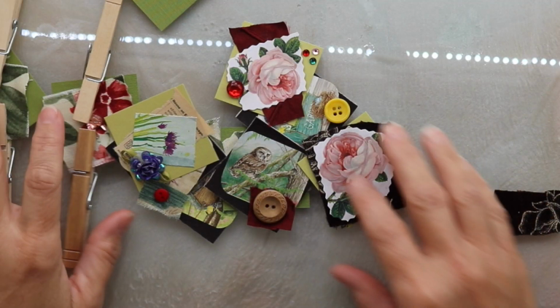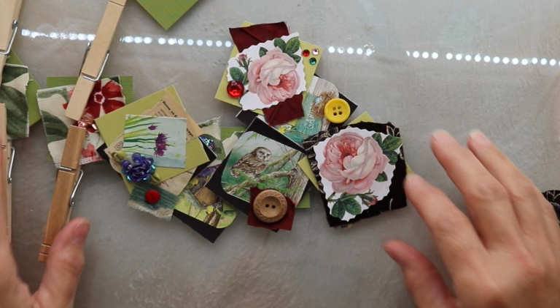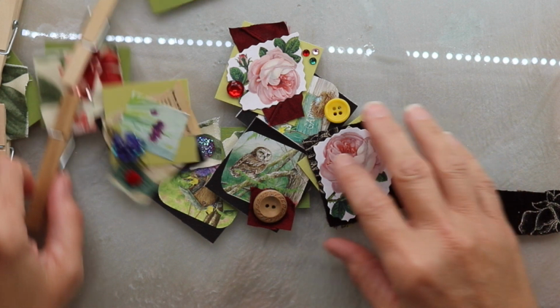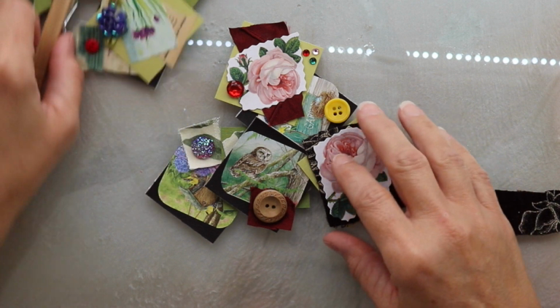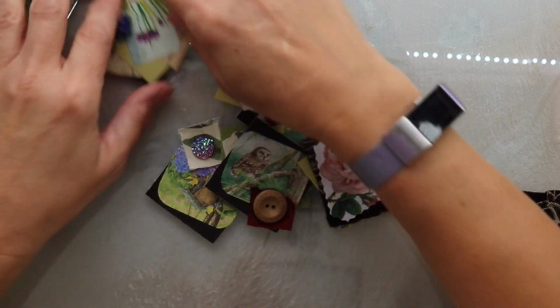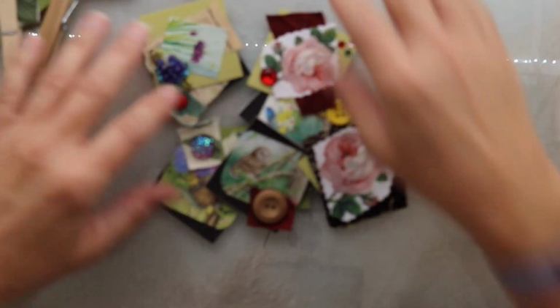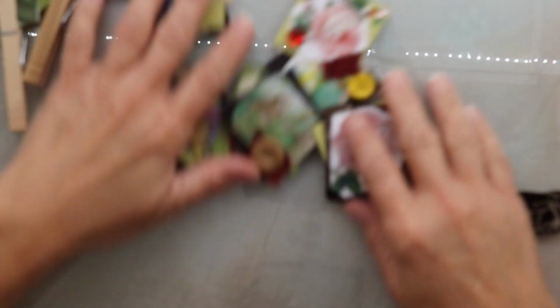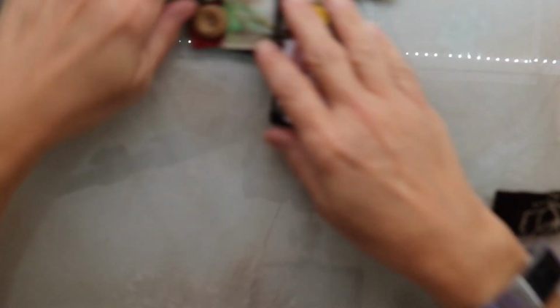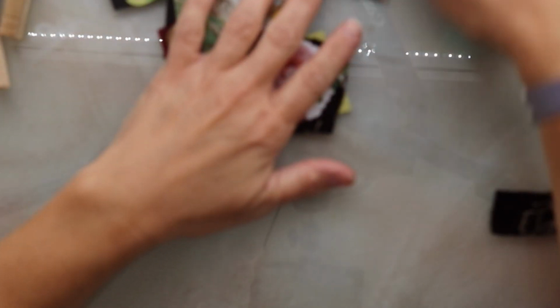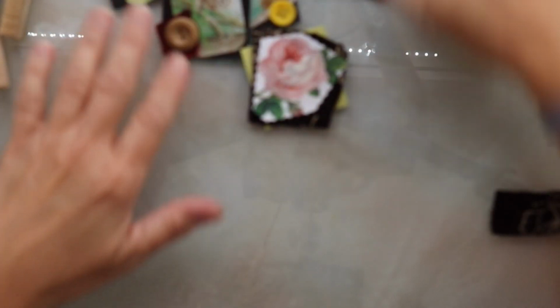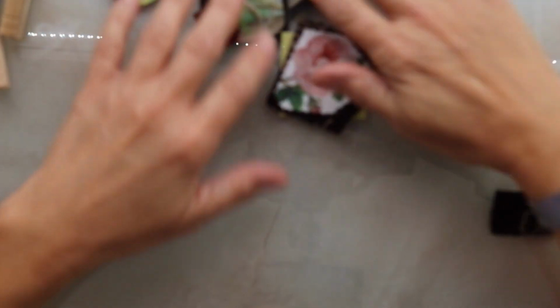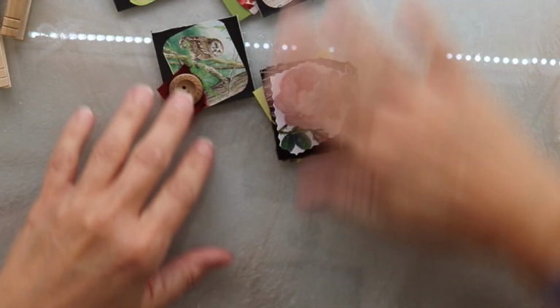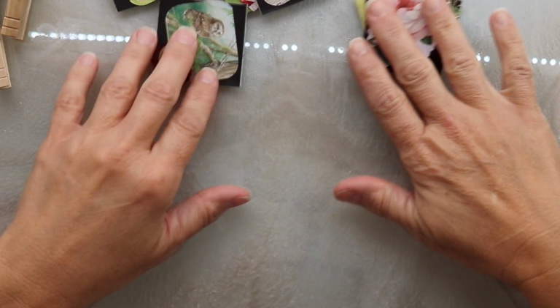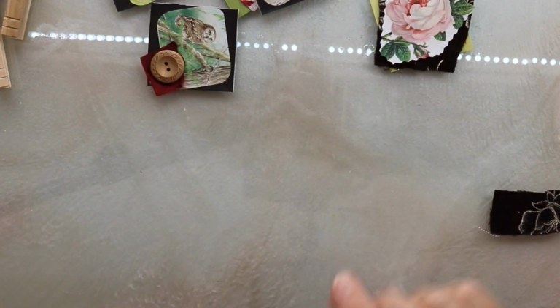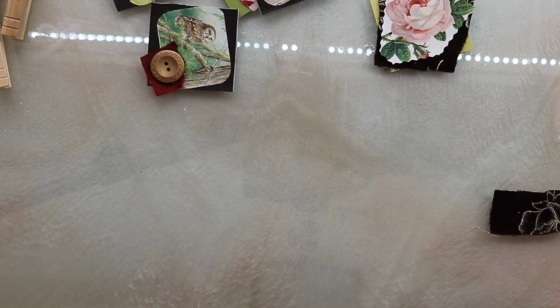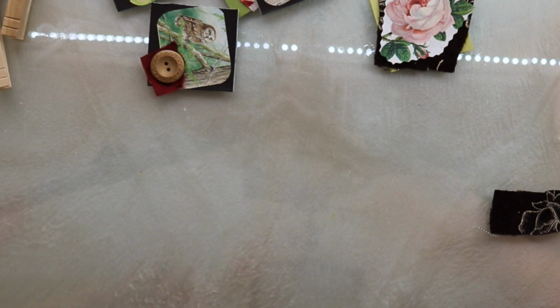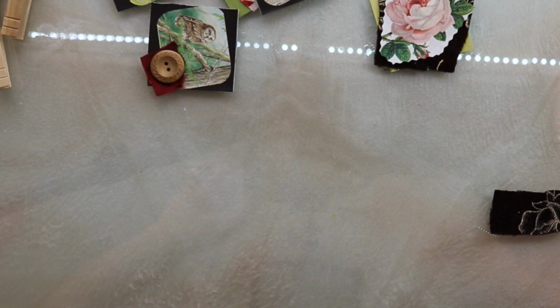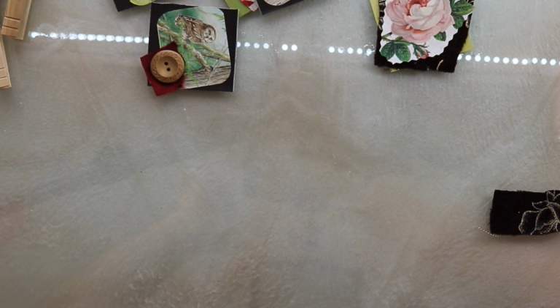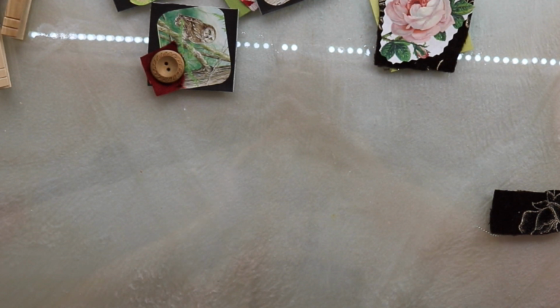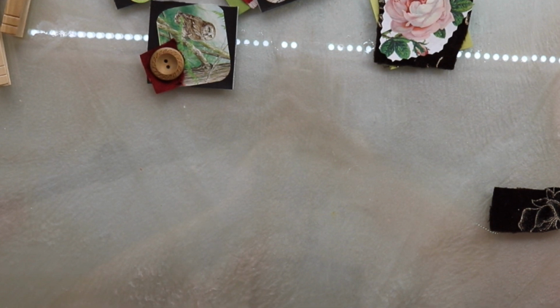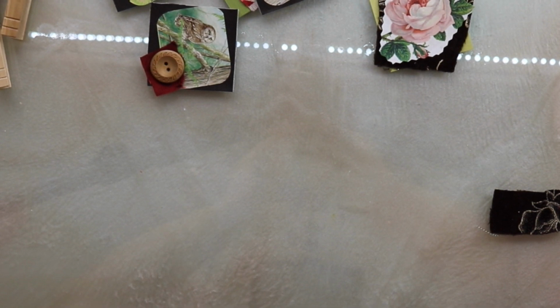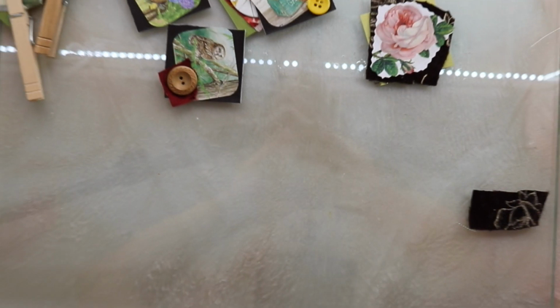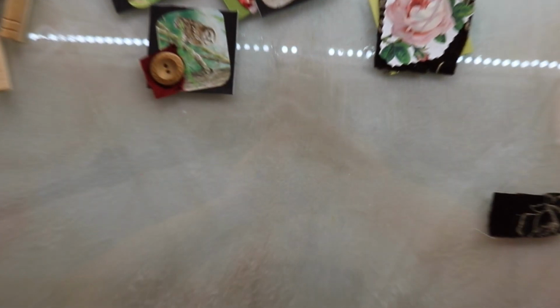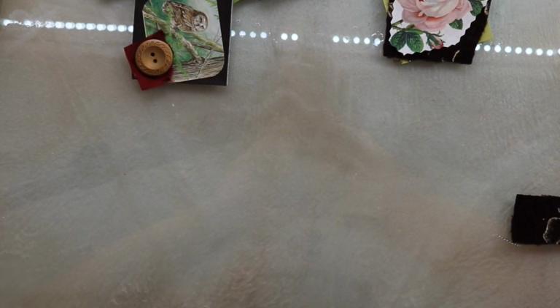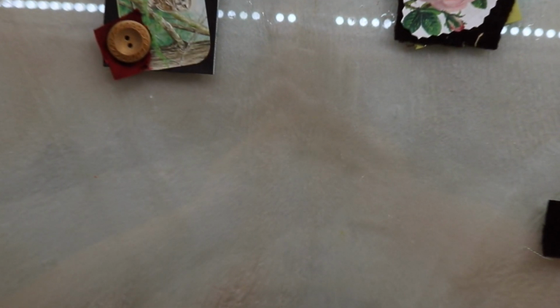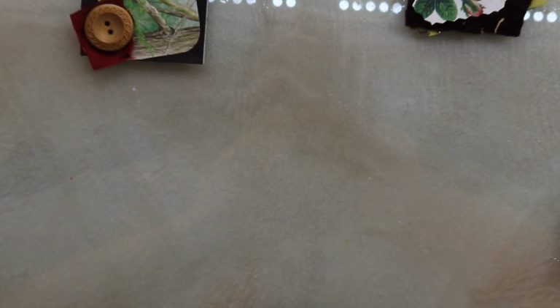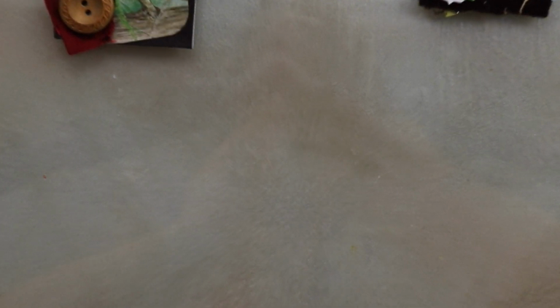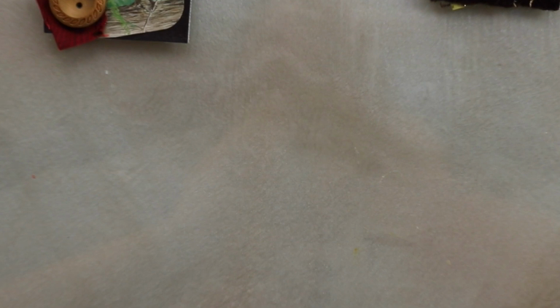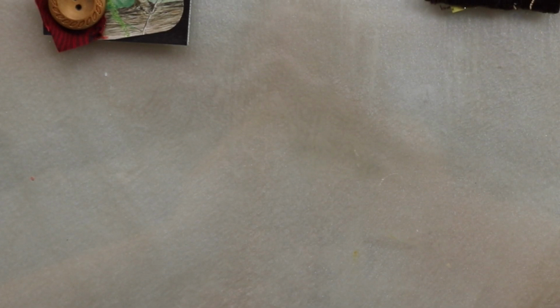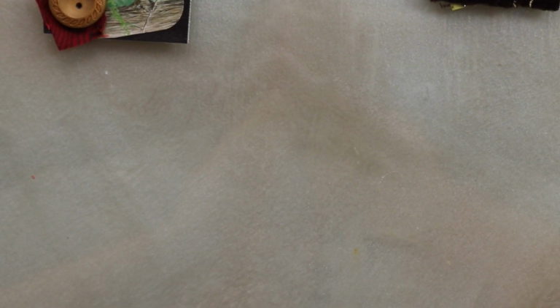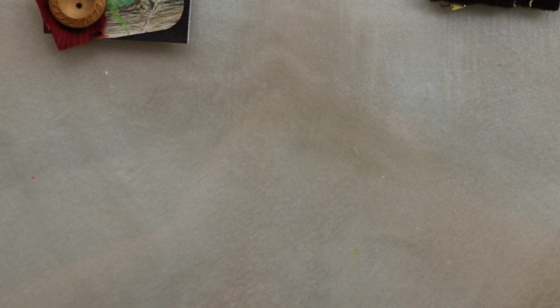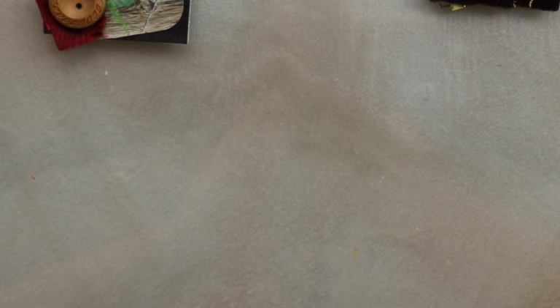My friends, I want to show you the completed twinchies. I had so much fun making these, and I'm going to zoom in a little bit so you can get an up-close and personal view.